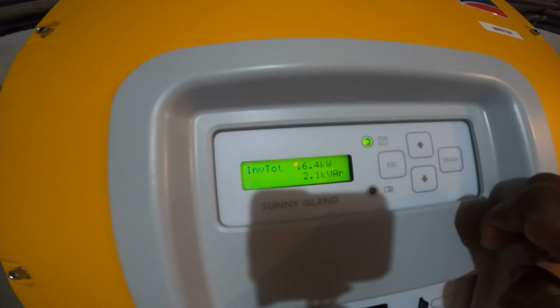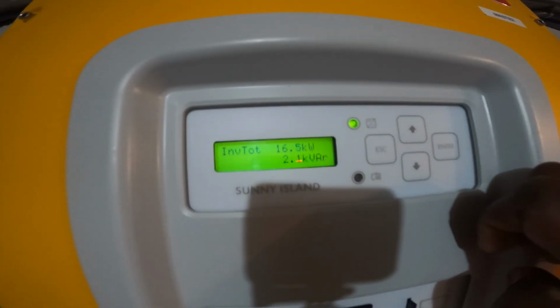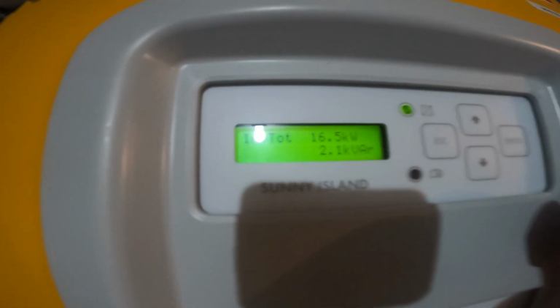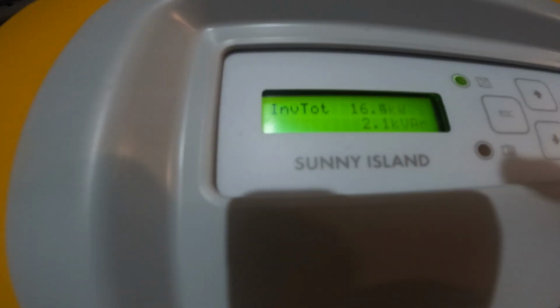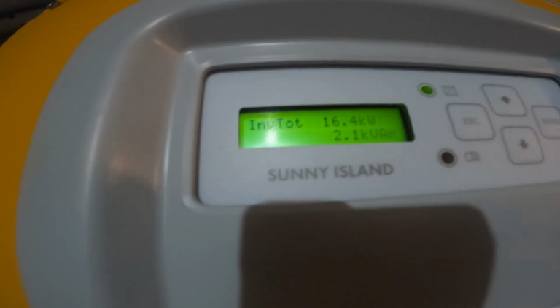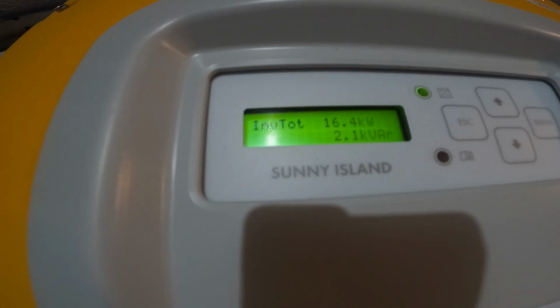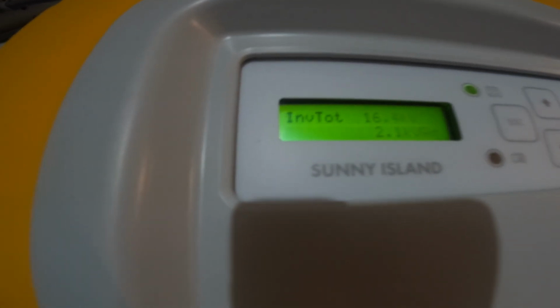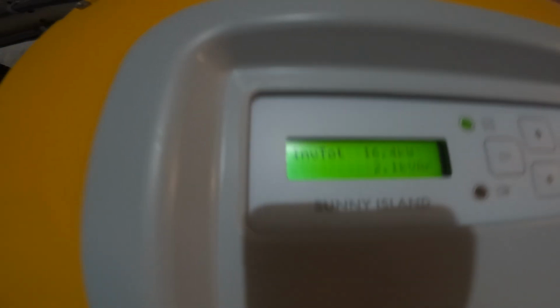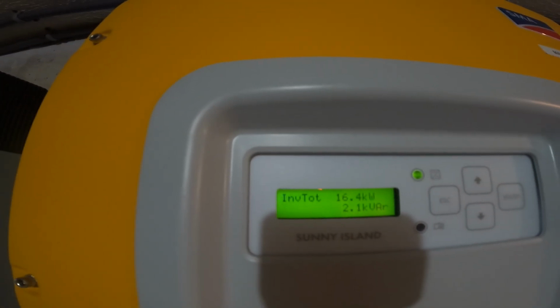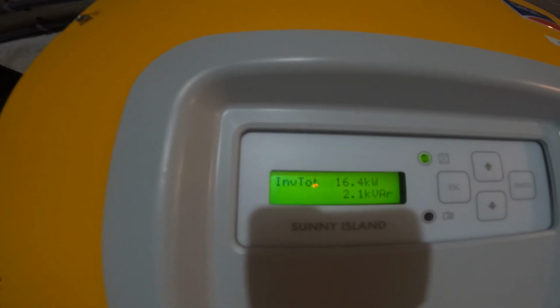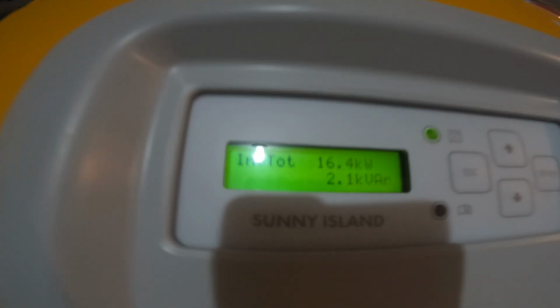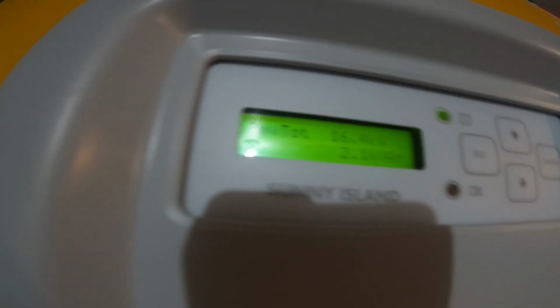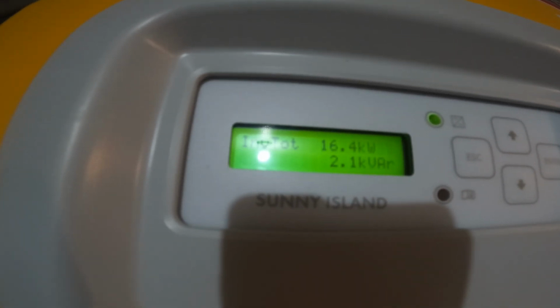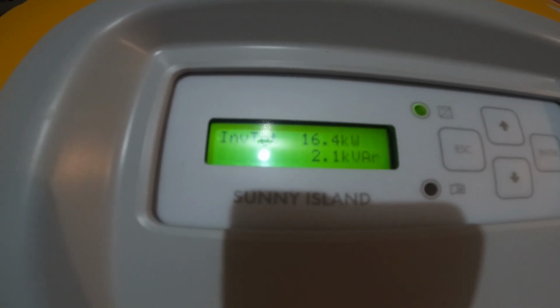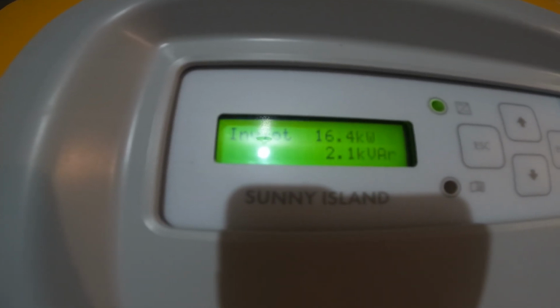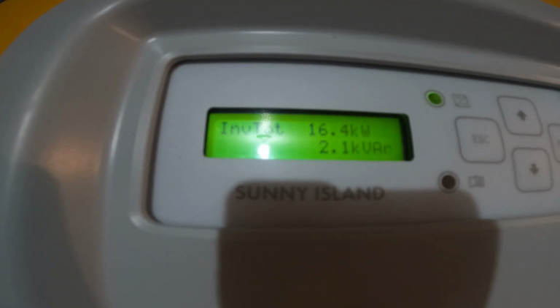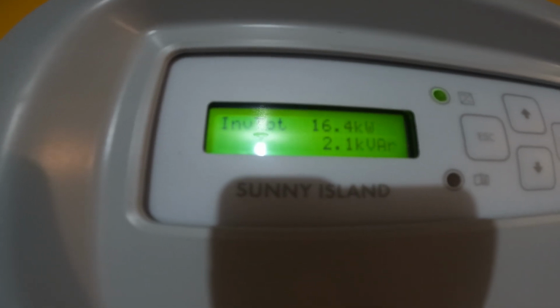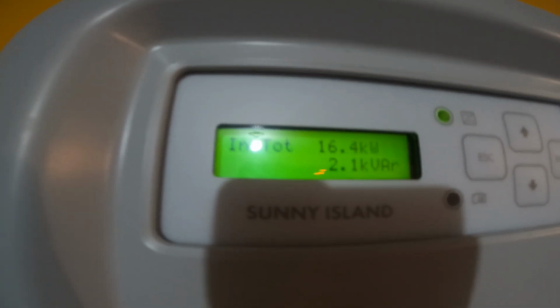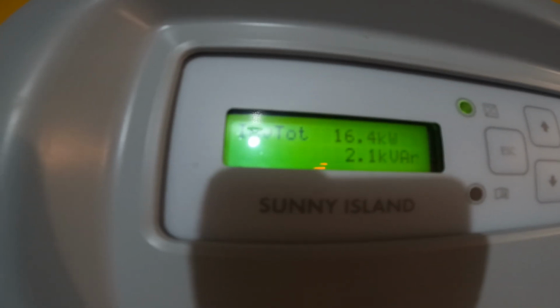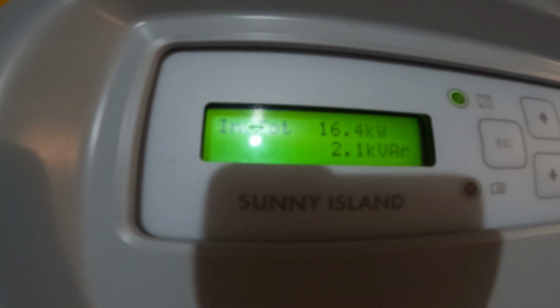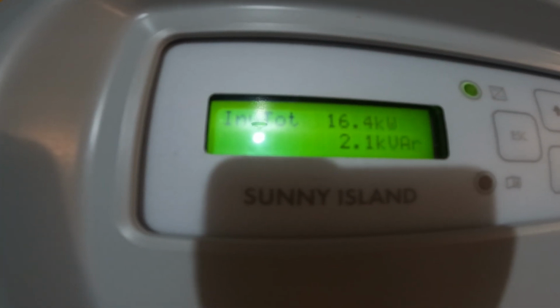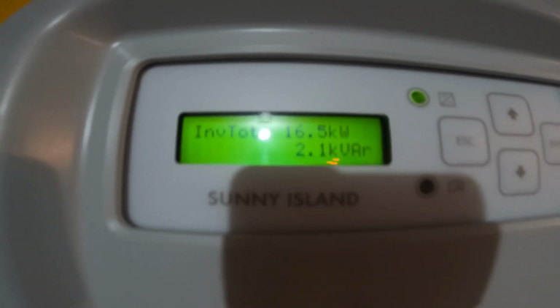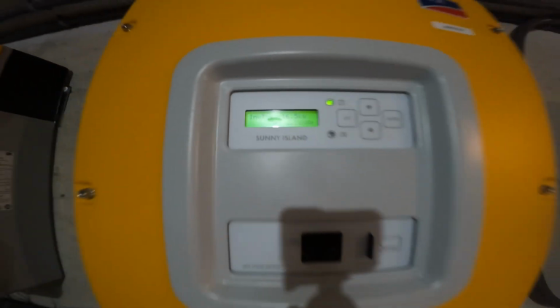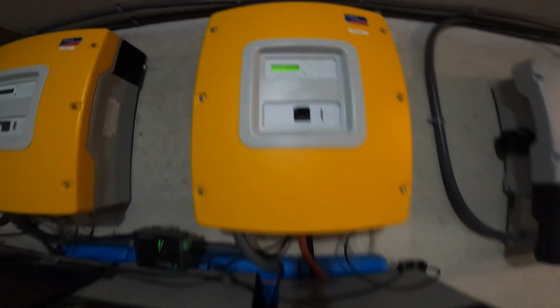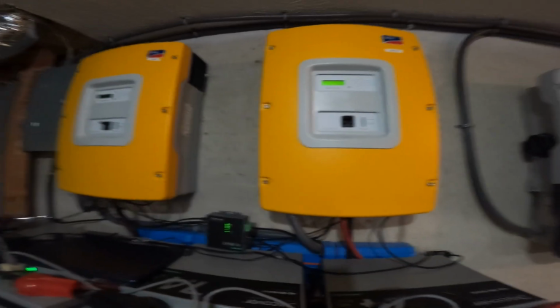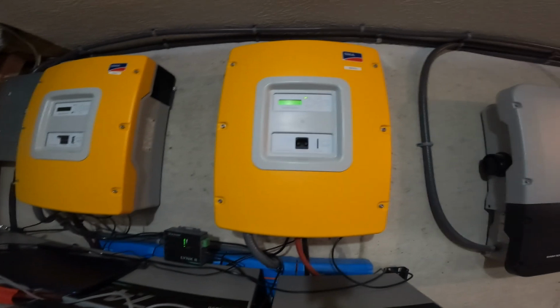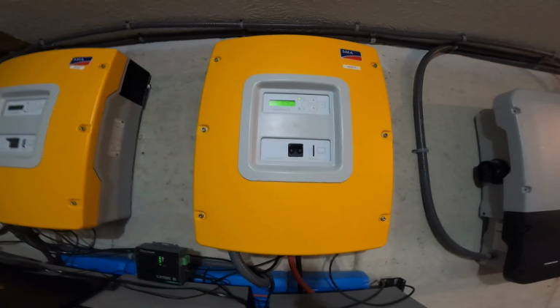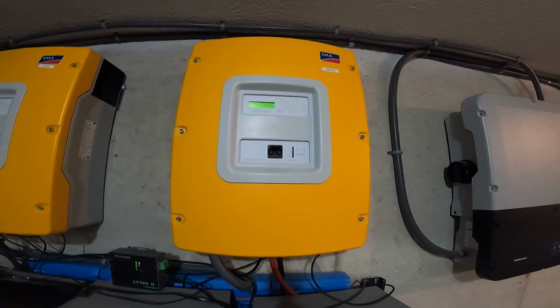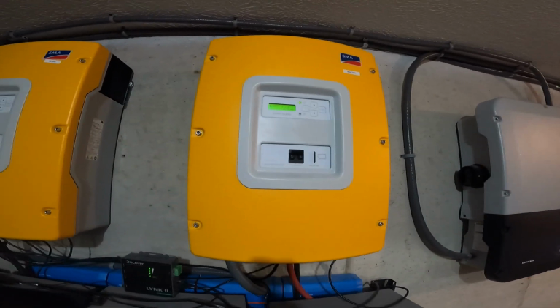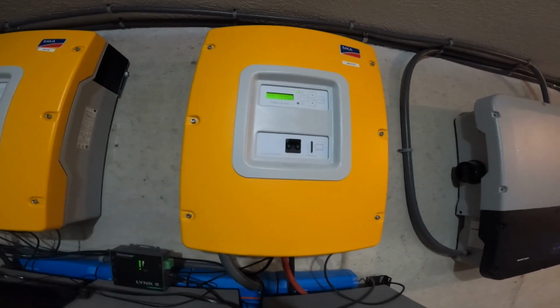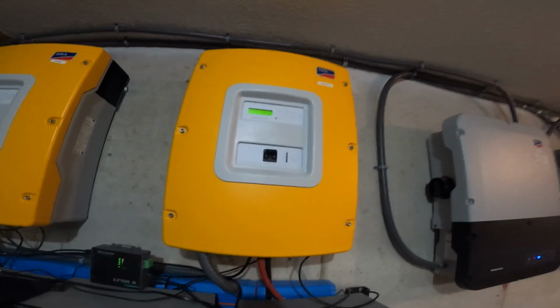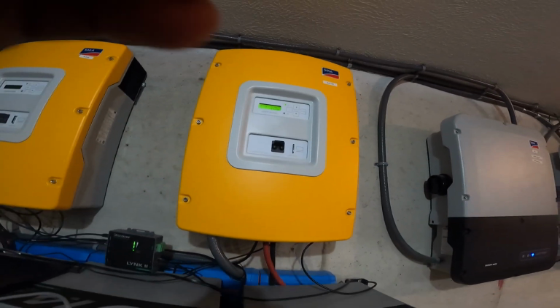The total right now is 16.4 kilowatts. We can go up to 24 kilowatts total across all four inverters. Let me turn on some more loads in the house.